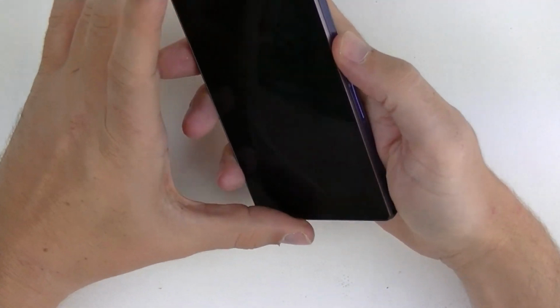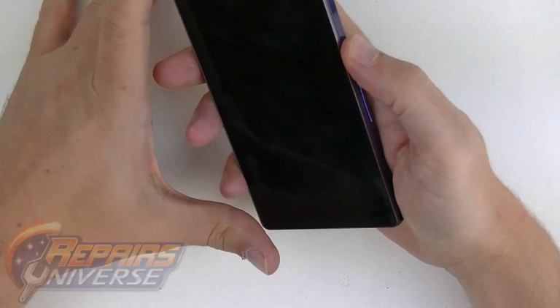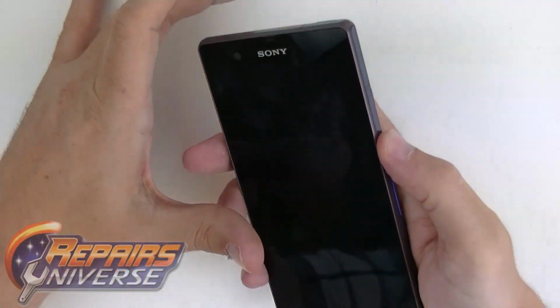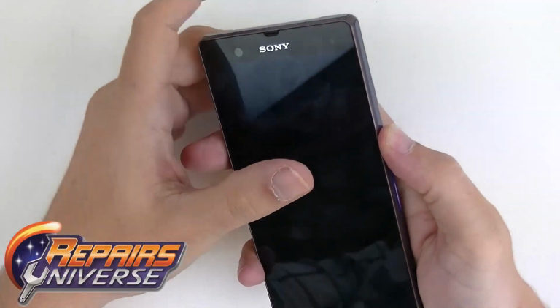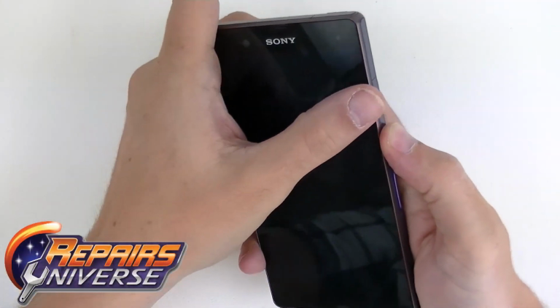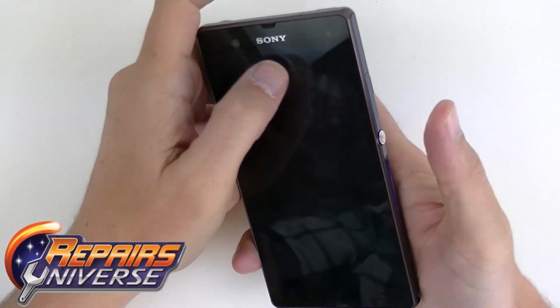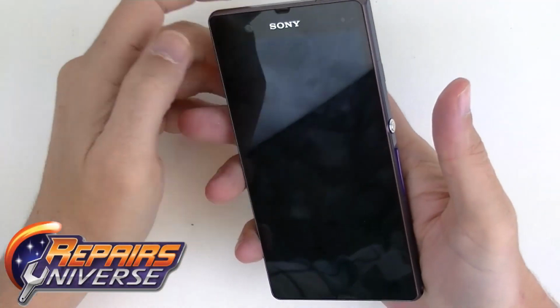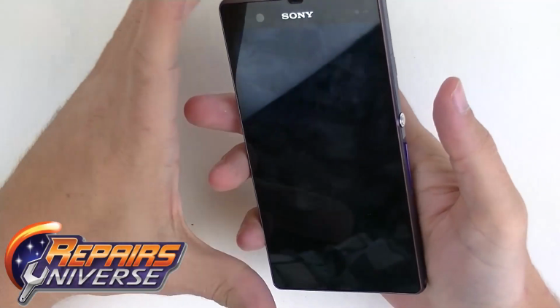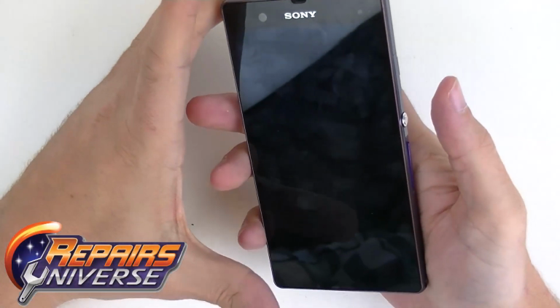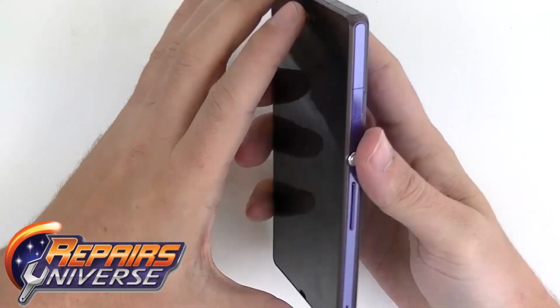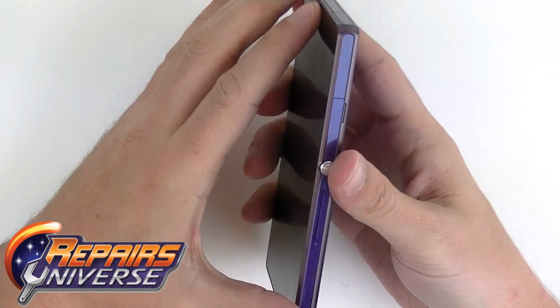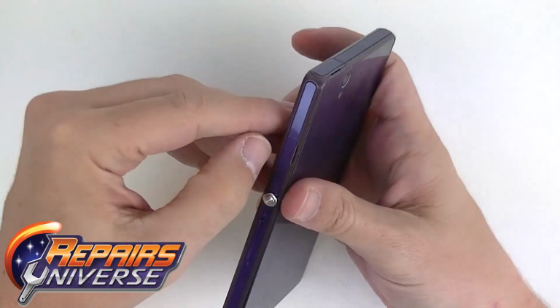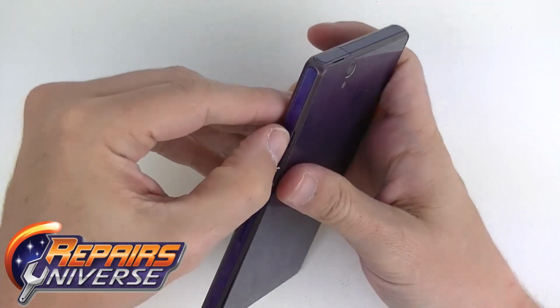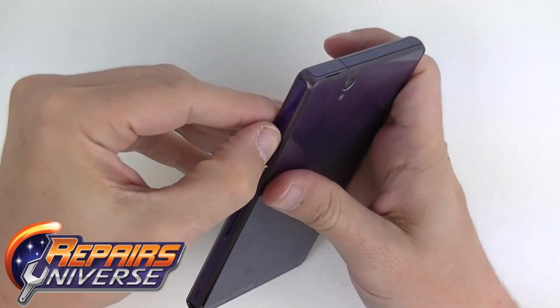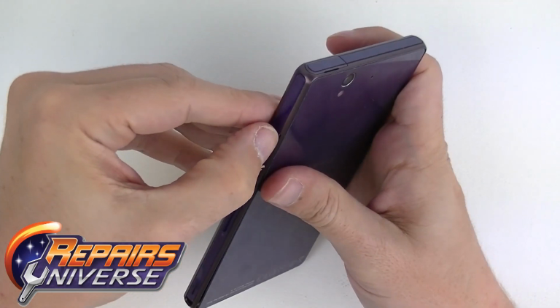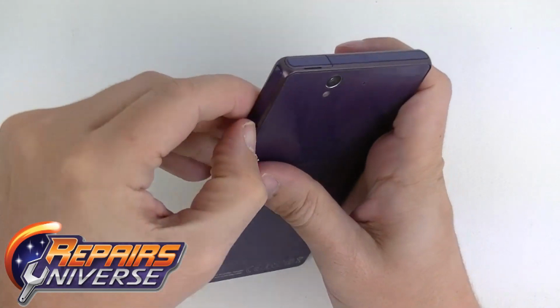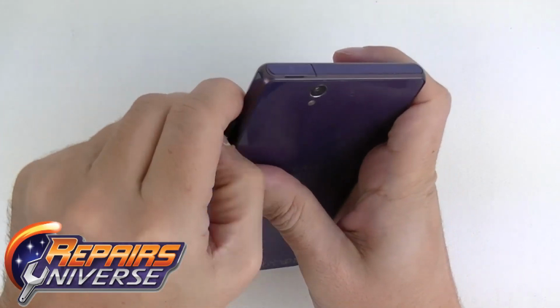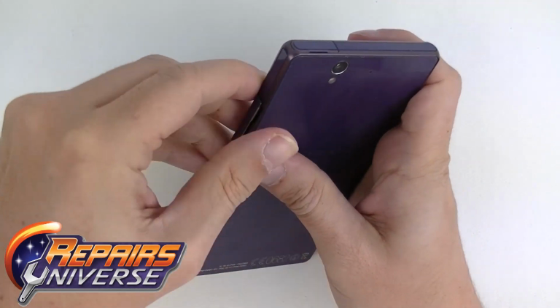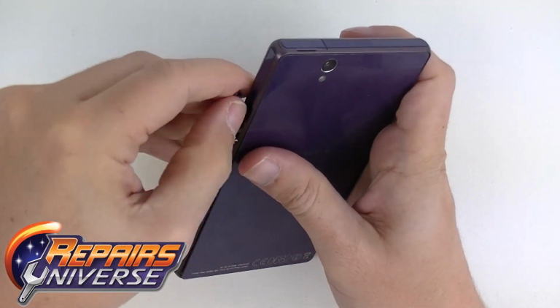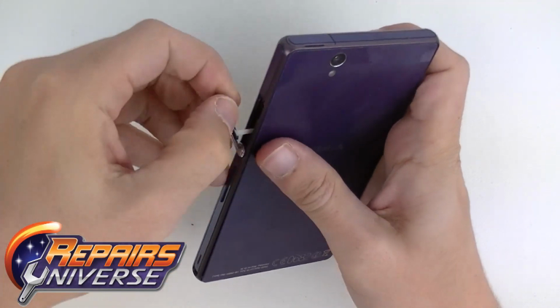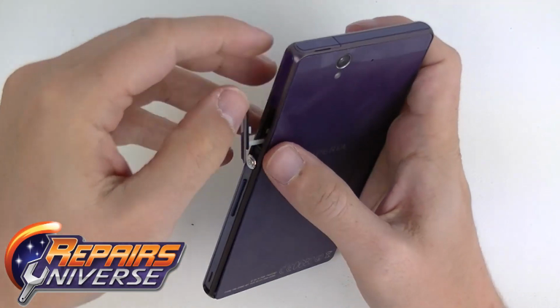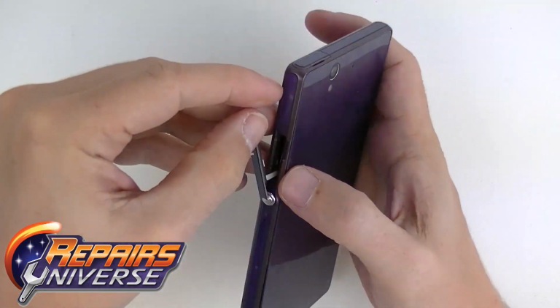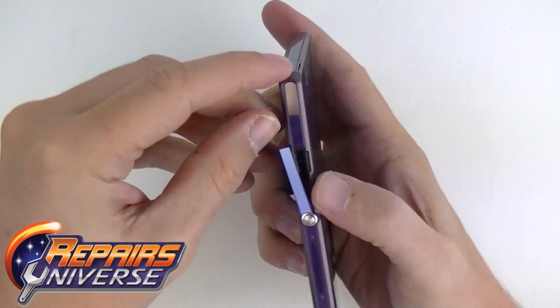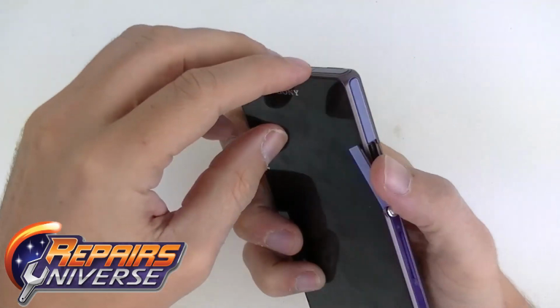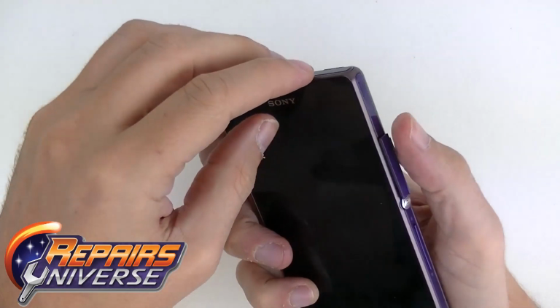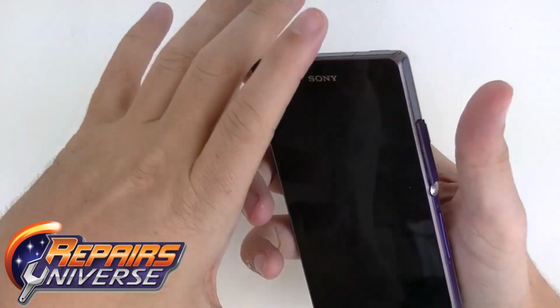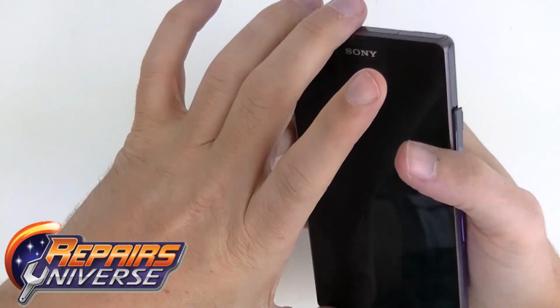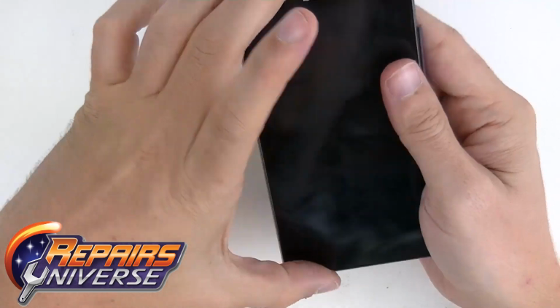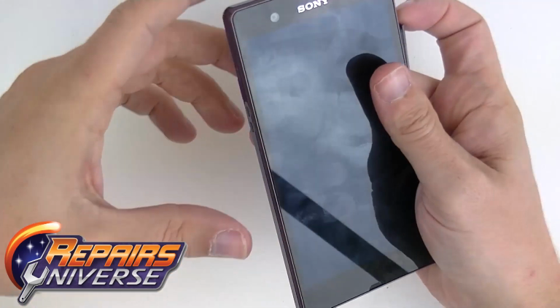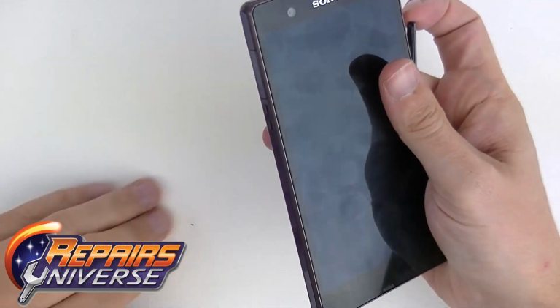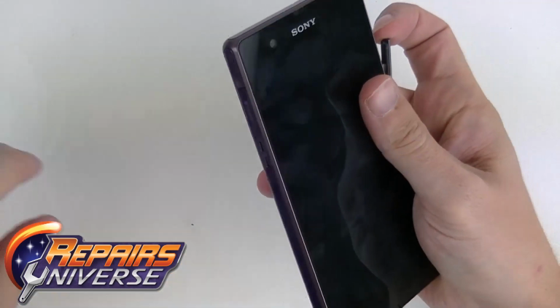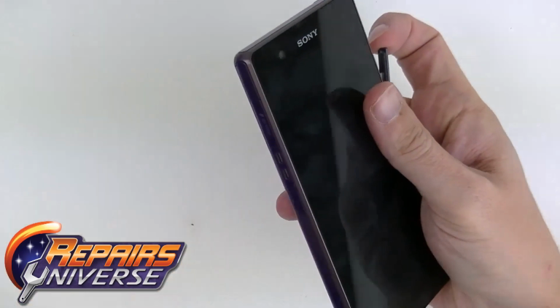On any device, you're going to make sure your device is off or powered off, and also you want to make sure you remove the SD card and the SIM card if there is one in the device.